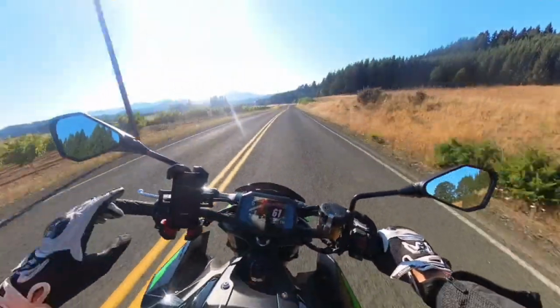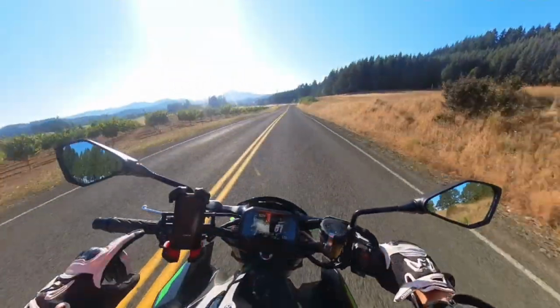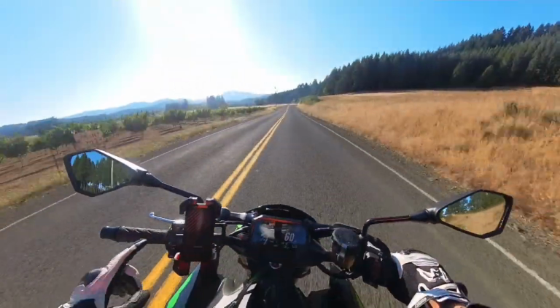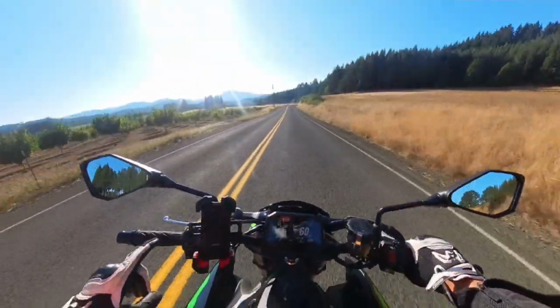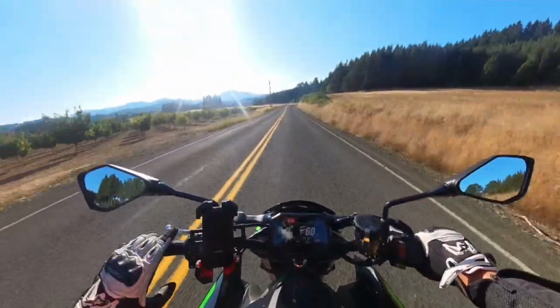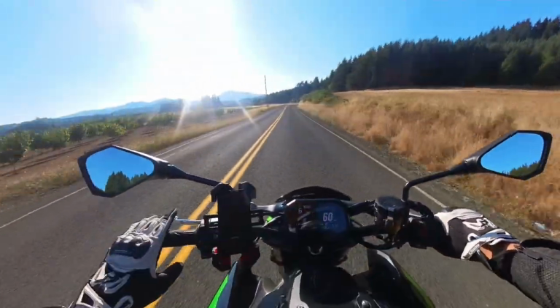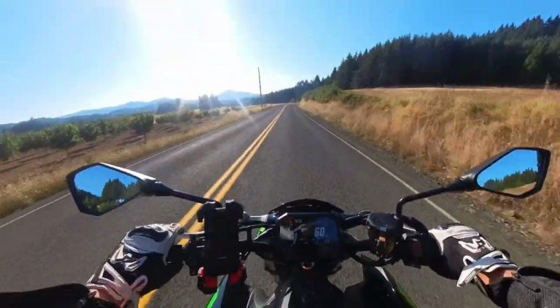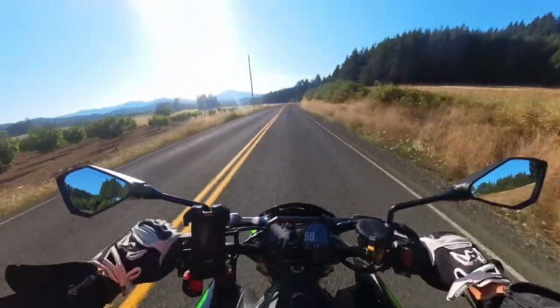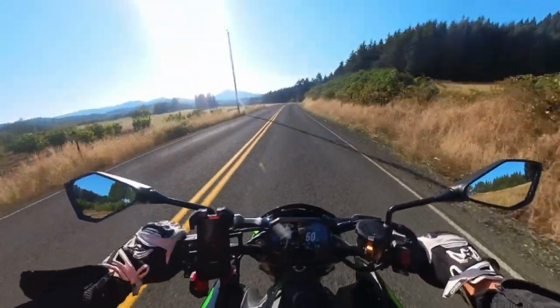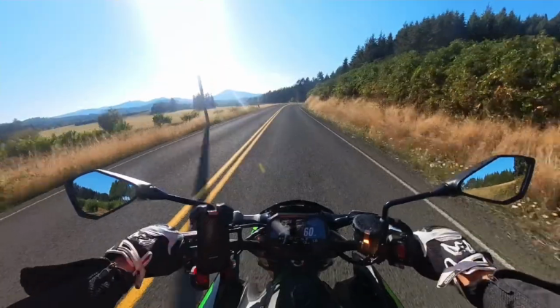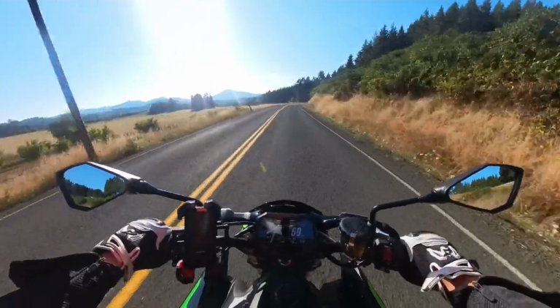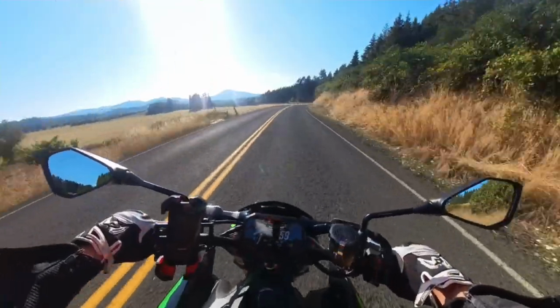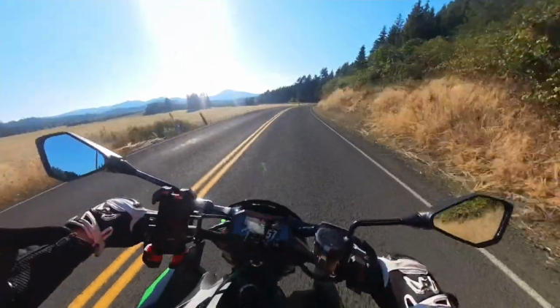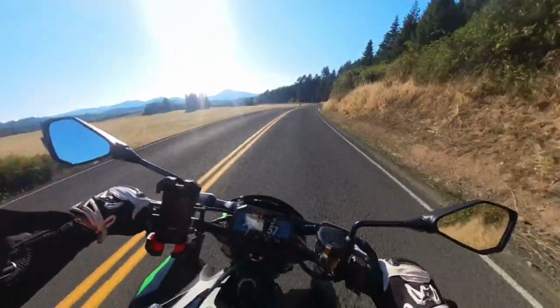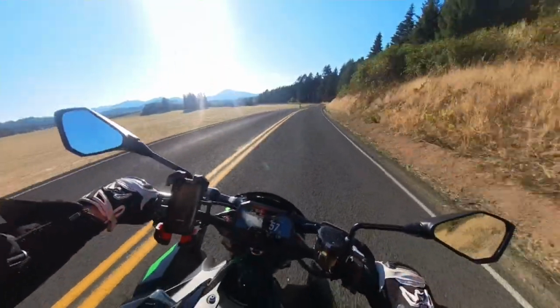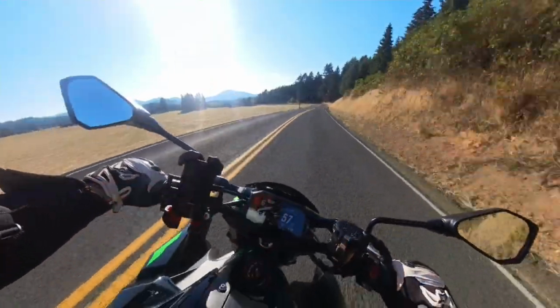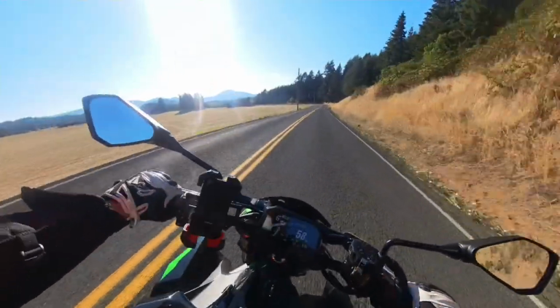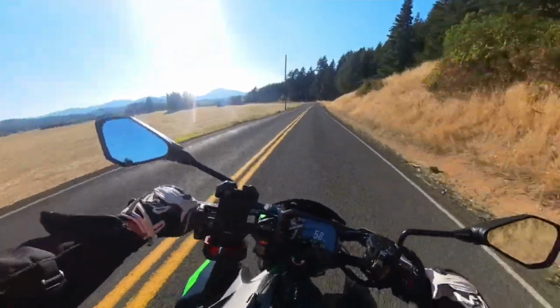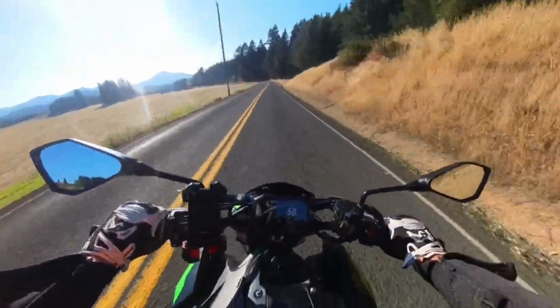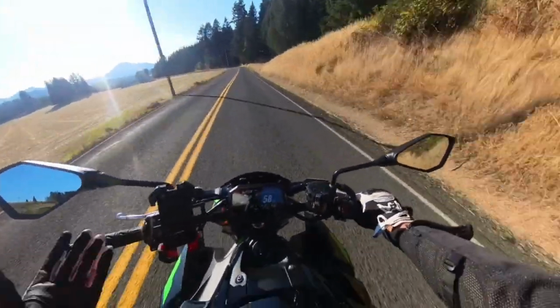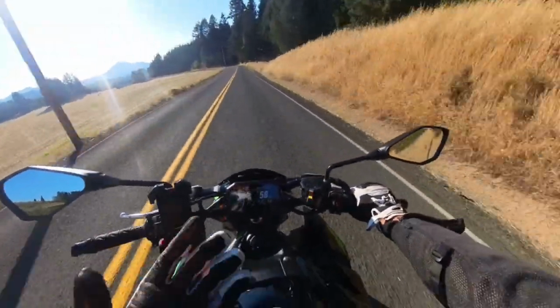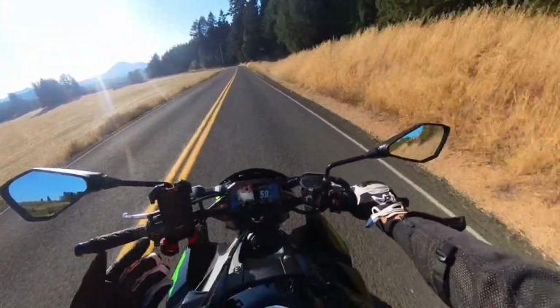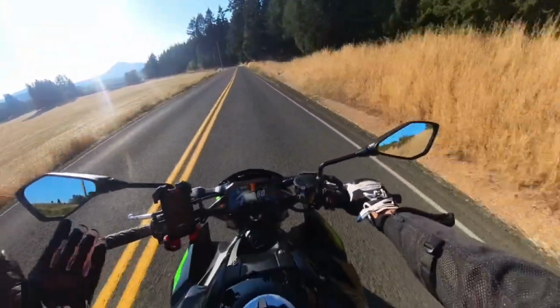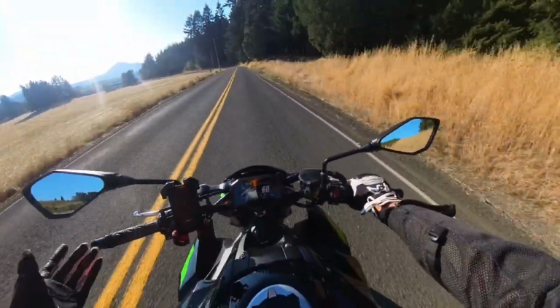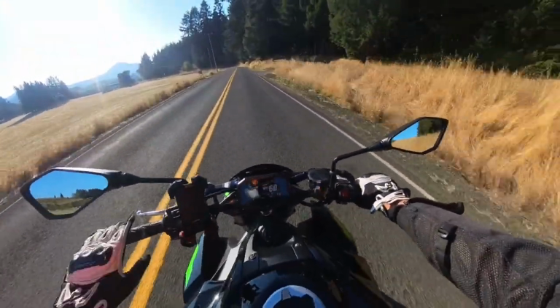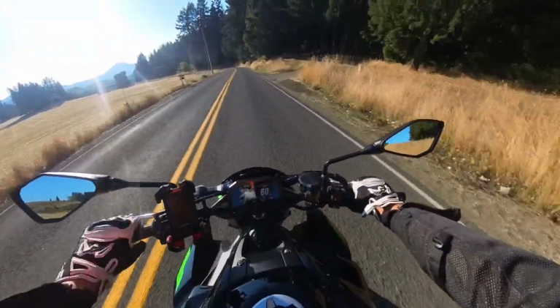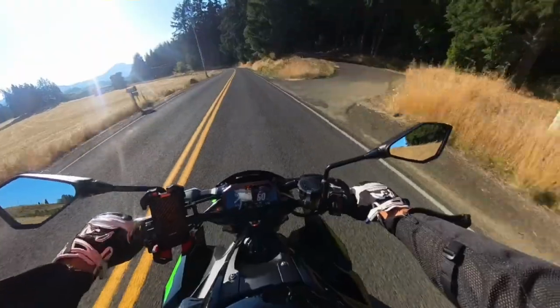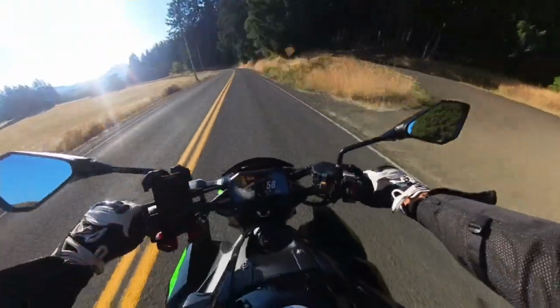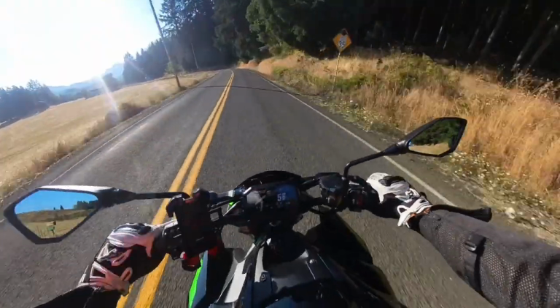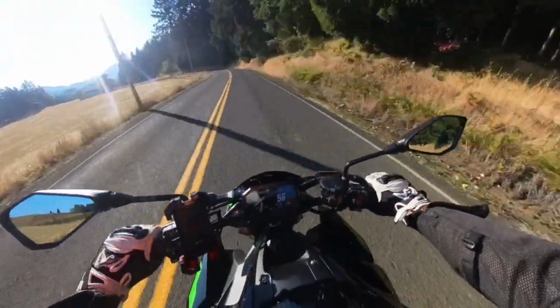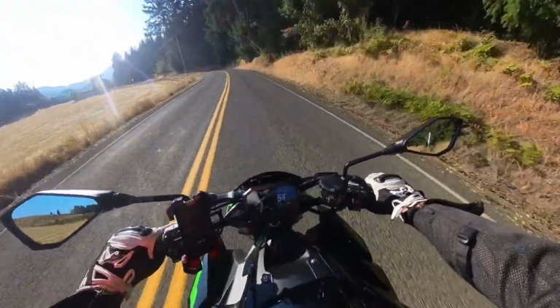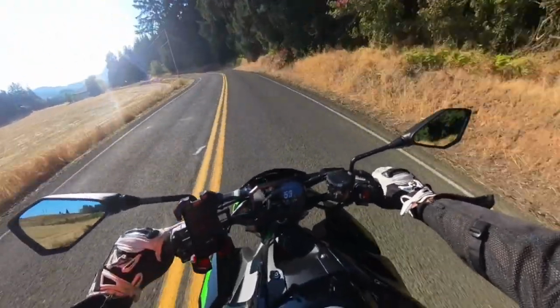It doesn't have a quick shifter — that's one thing I noticed. But honestly, it's not a big deal. If you've ridden bikes your whole life, you're used to shifting, so it just kind of comes natural. Not a big deal.